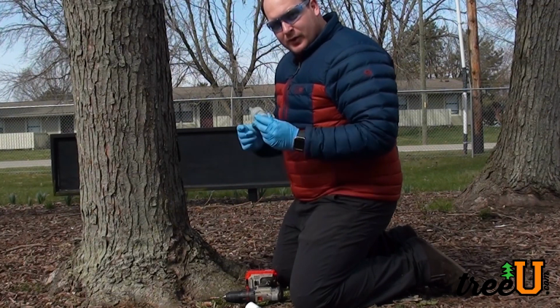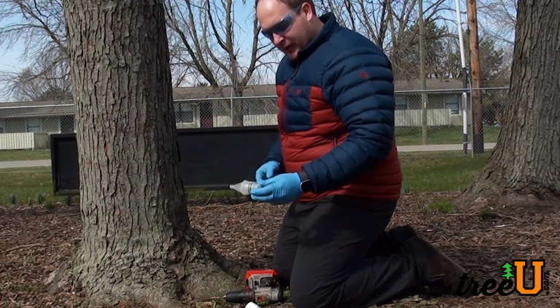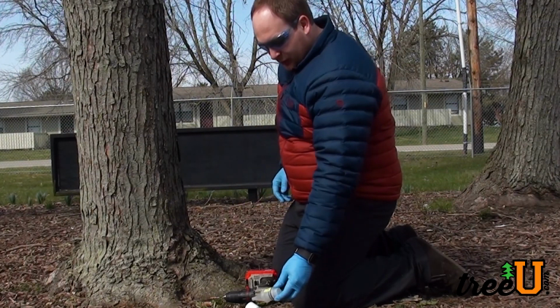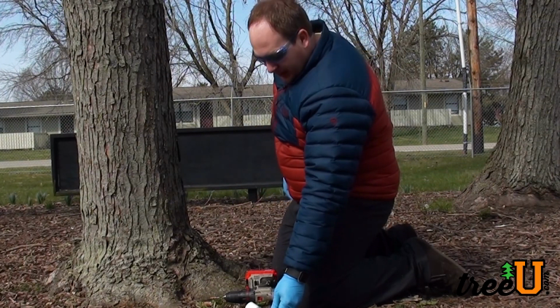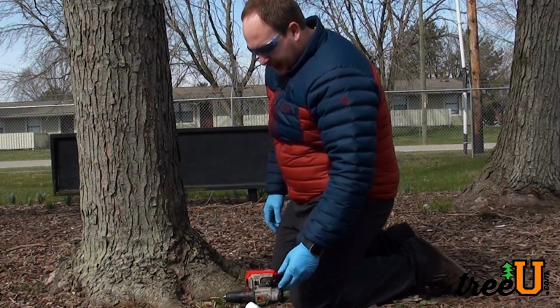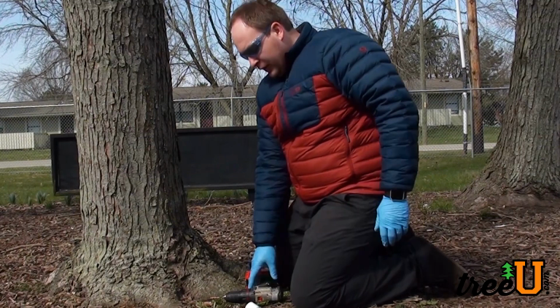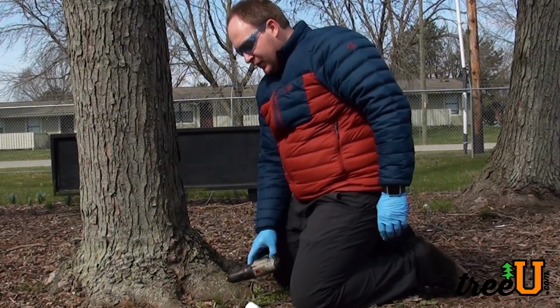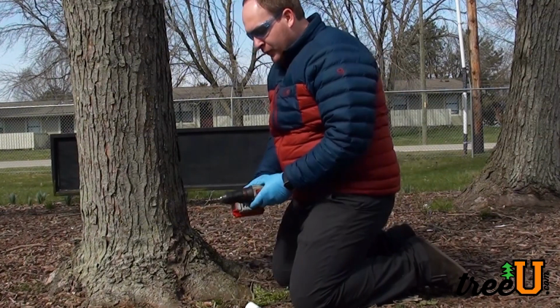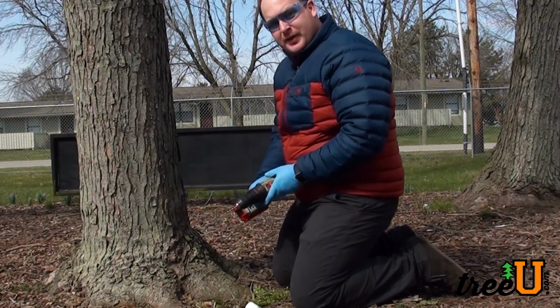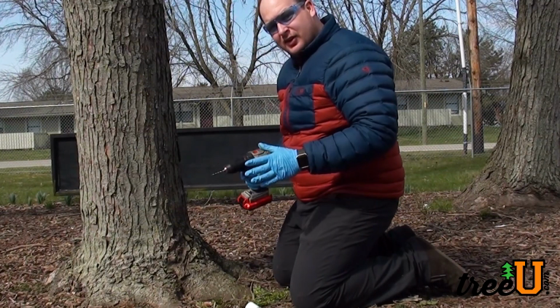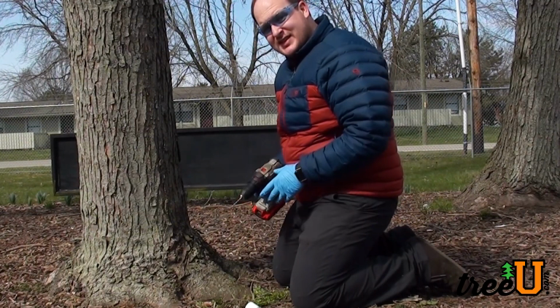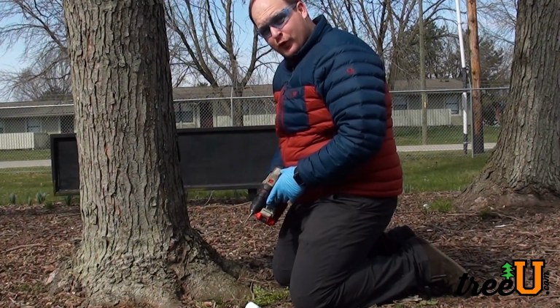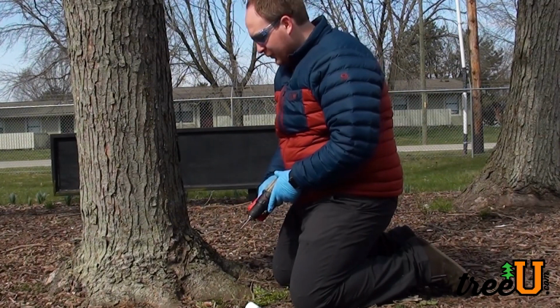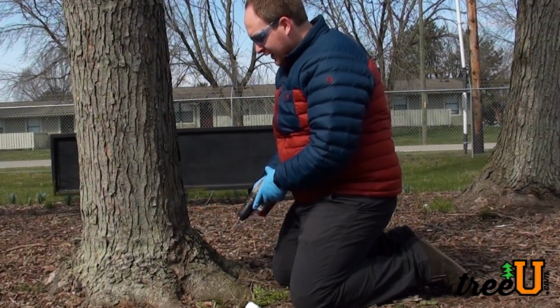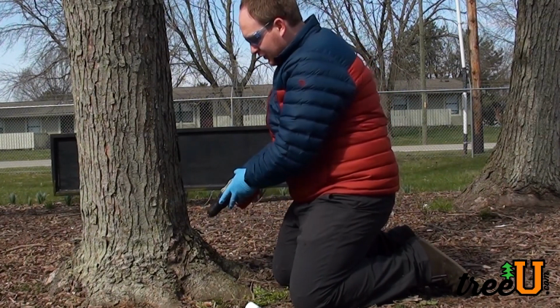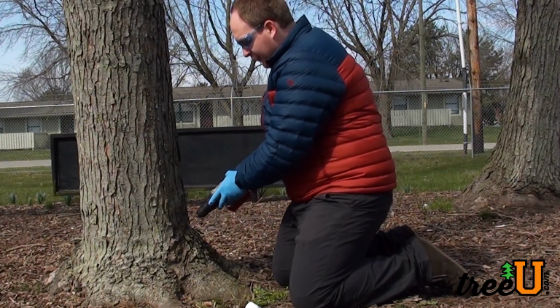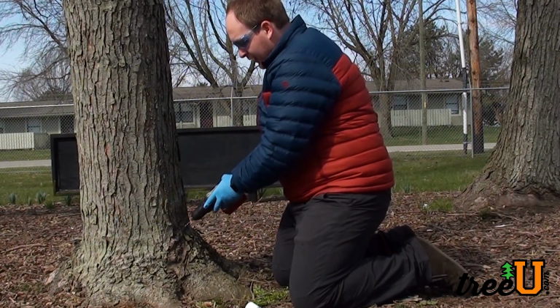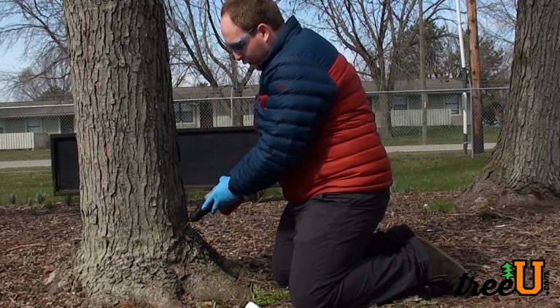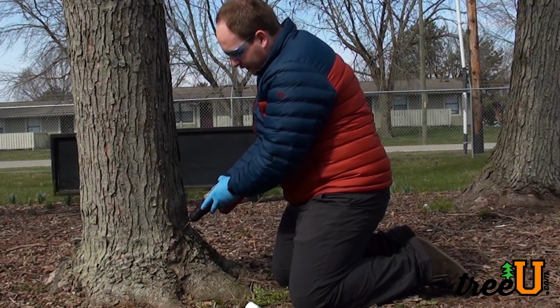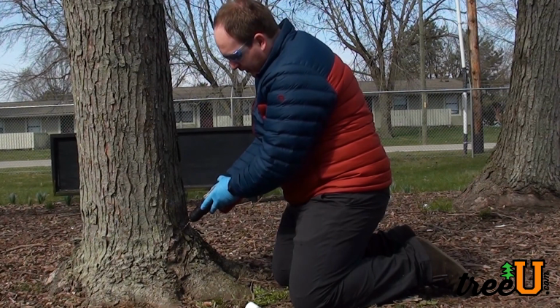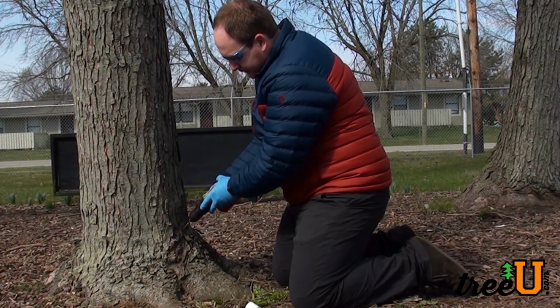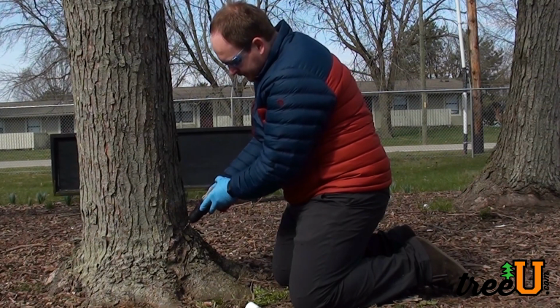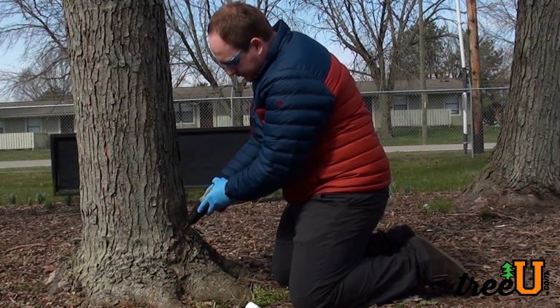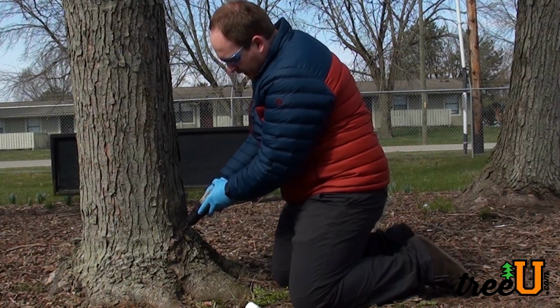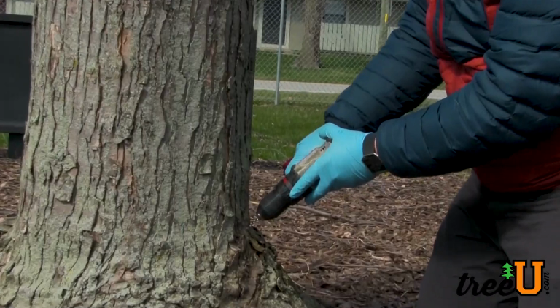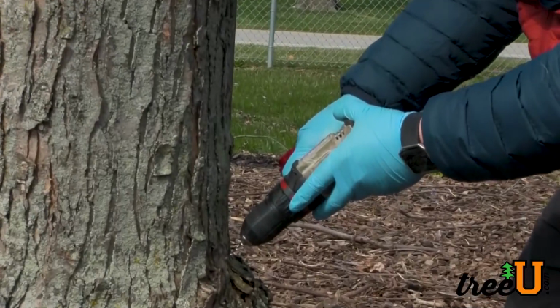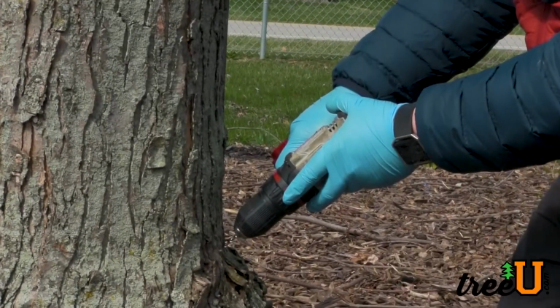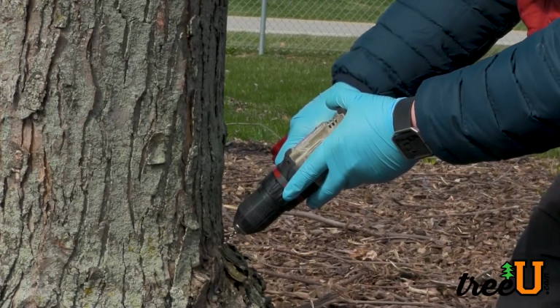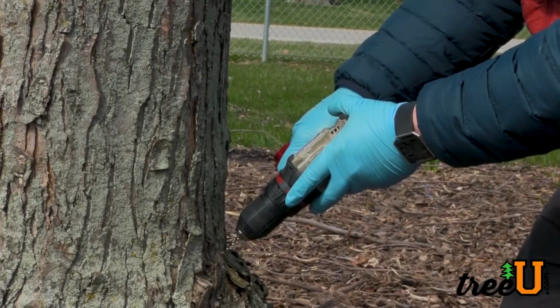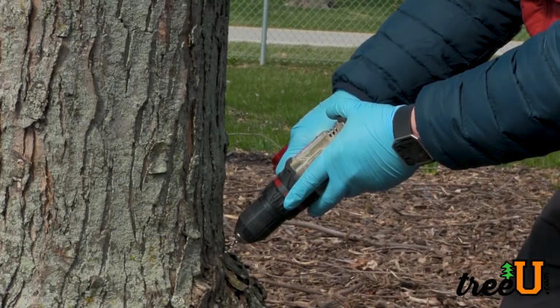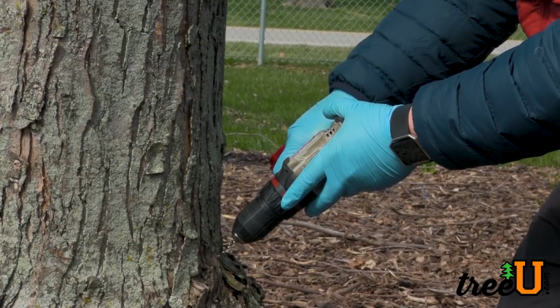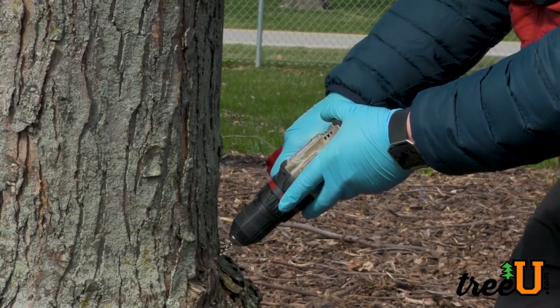Once we've figured out how many we need, we're going to get the appropriate drill bit — an 11/64th drill bit — and drill down at a 45 degree angle into the bark and then about a half inch past that.